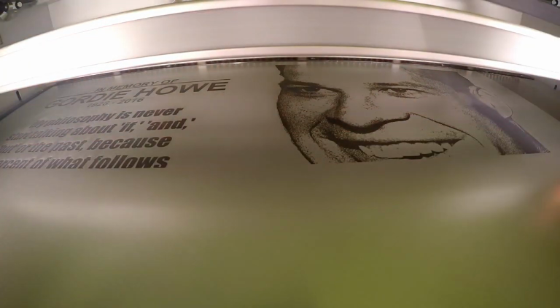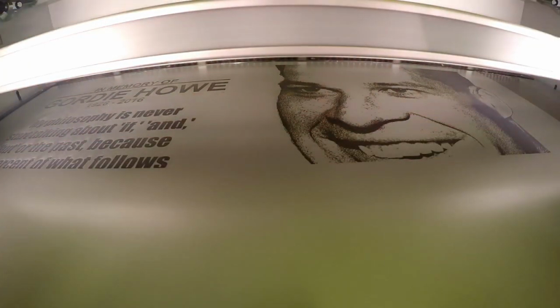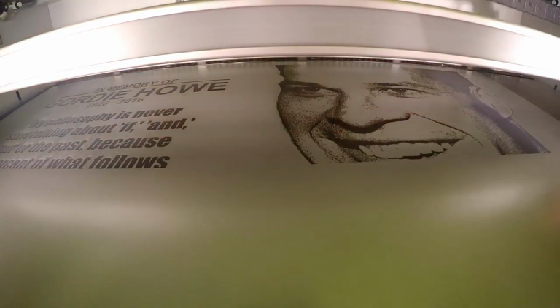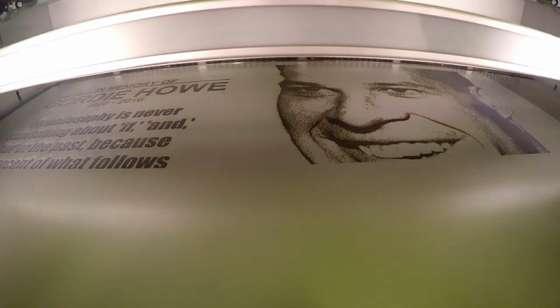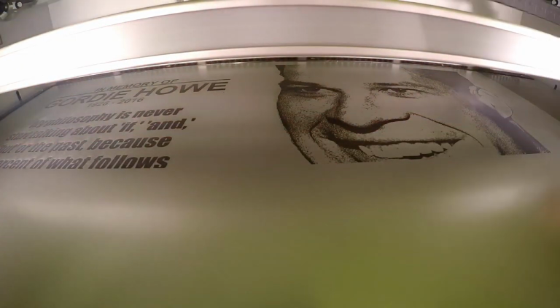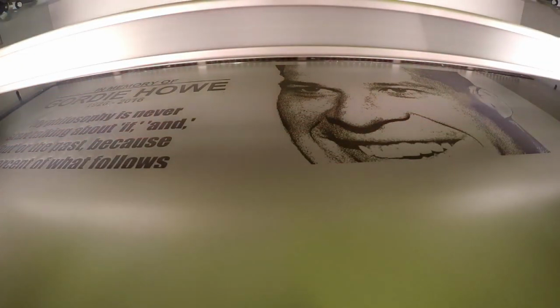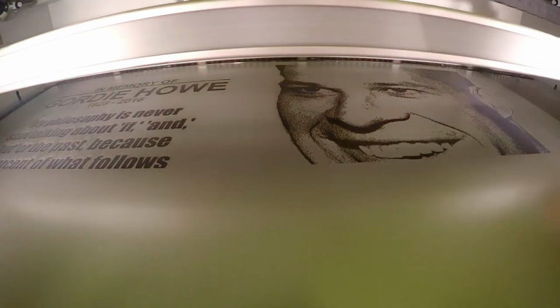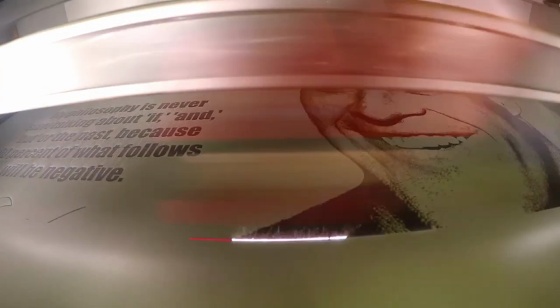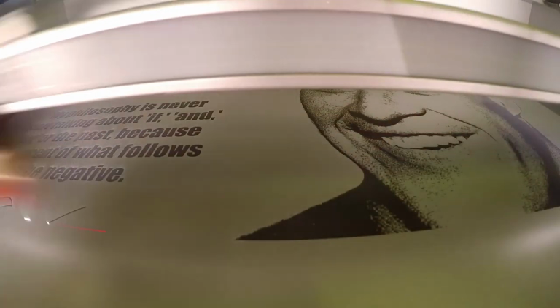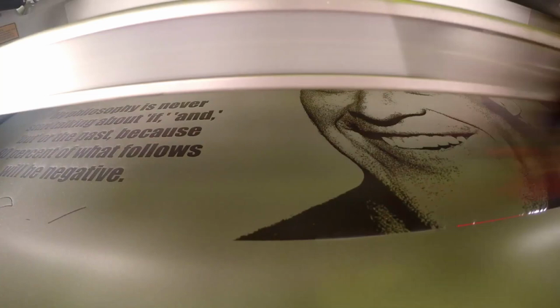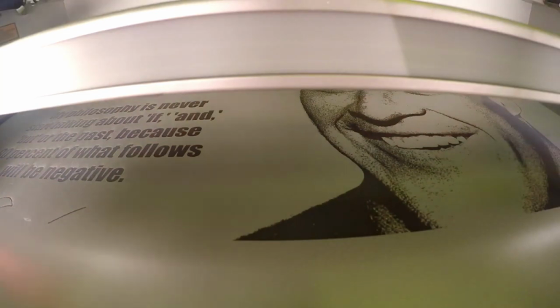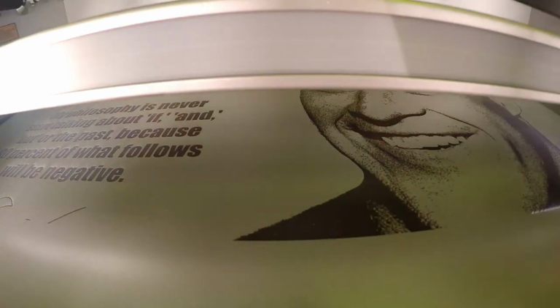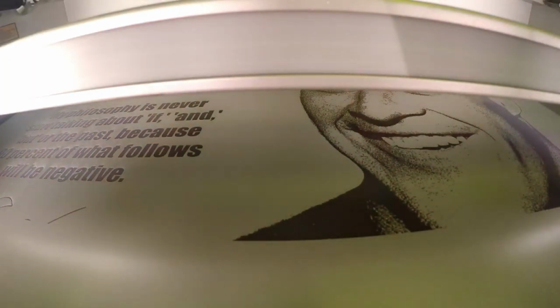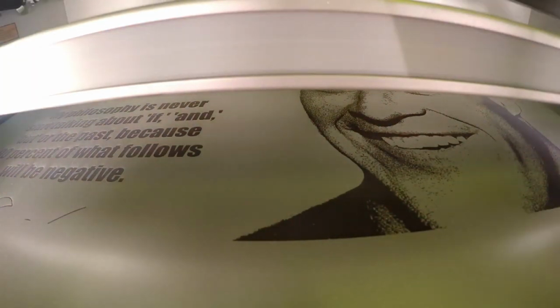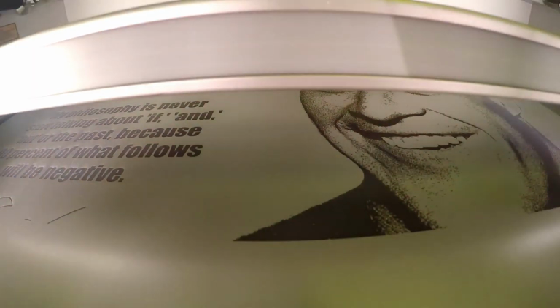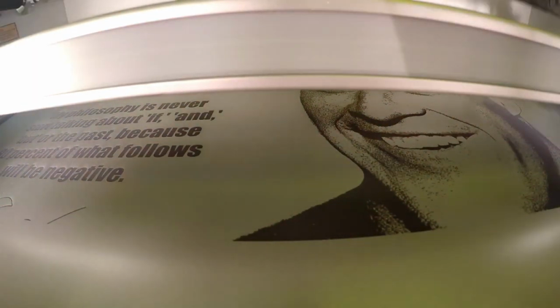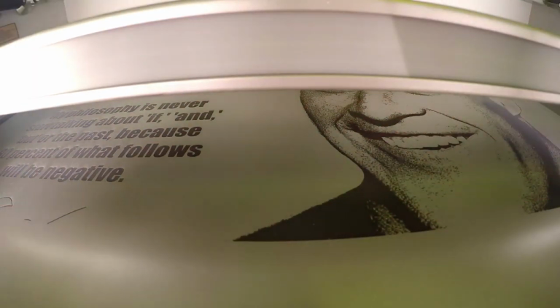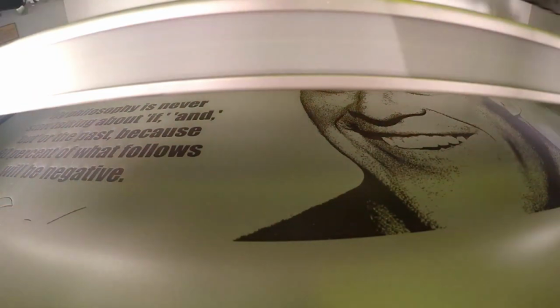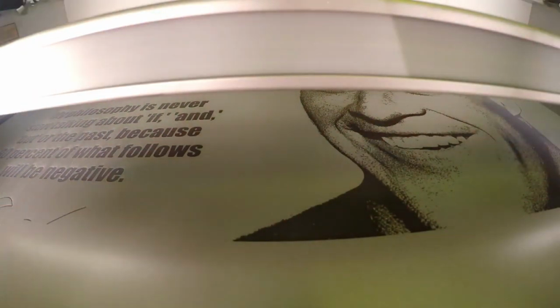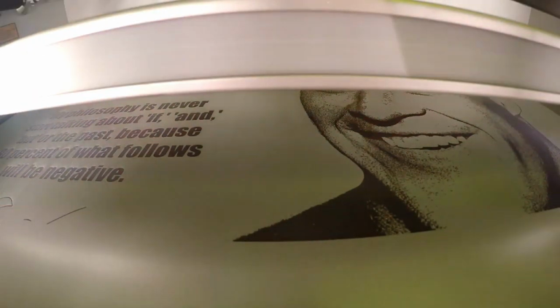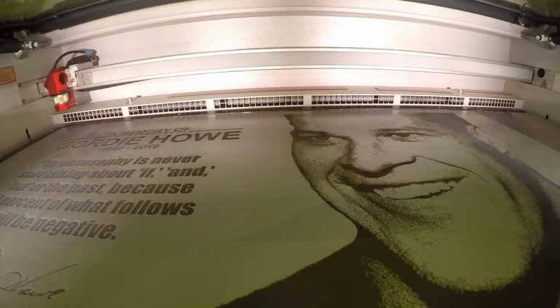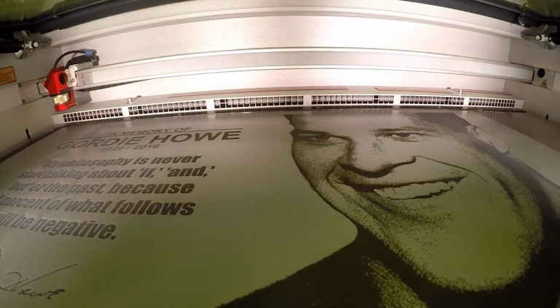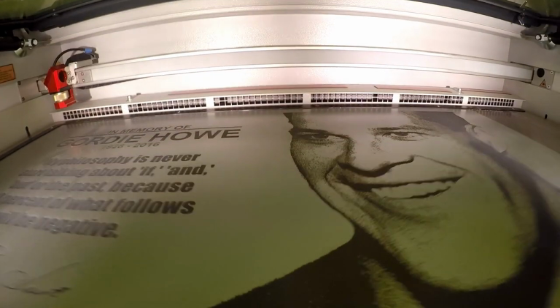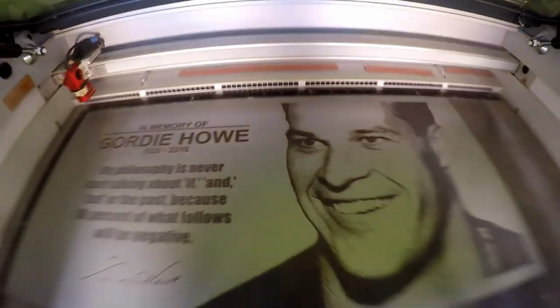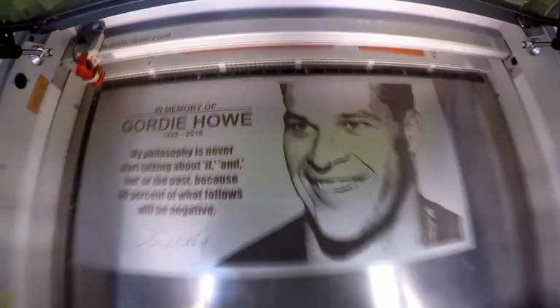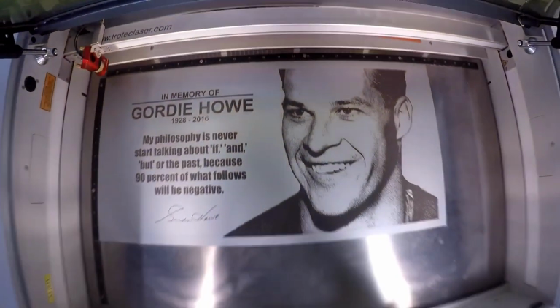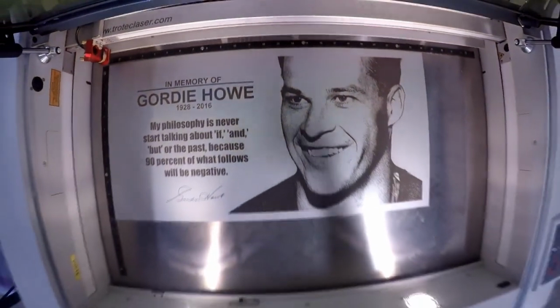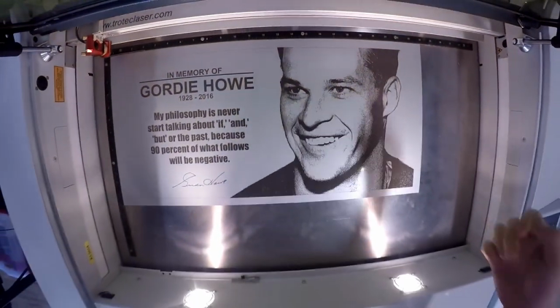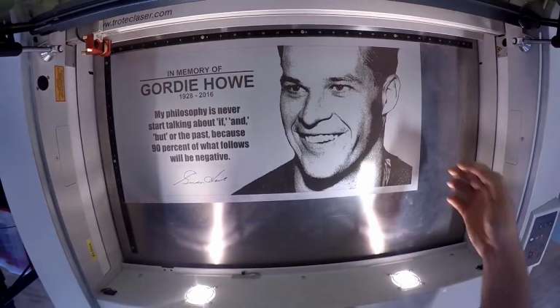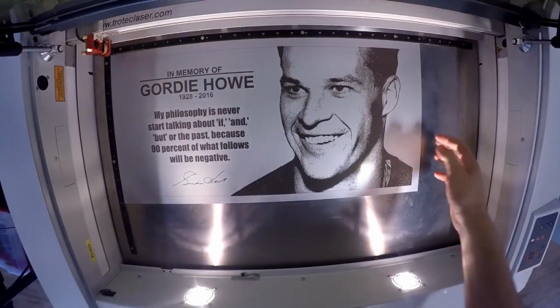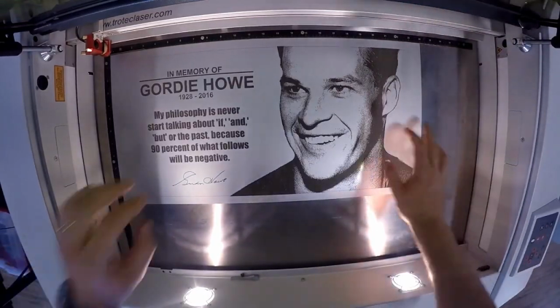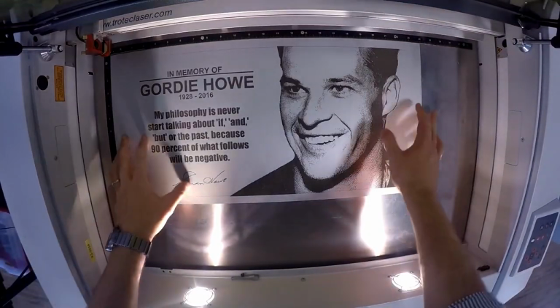Trotec offers a cut-to-size service or you can purchase your own metal shear from our fabrication equipment. Following our engraving, we remove our material from the machine and remove the excess using a metal shear.